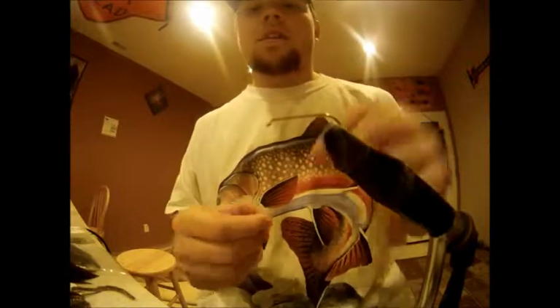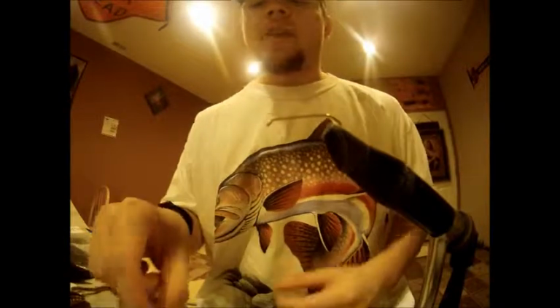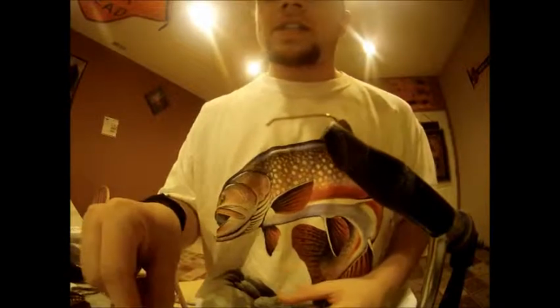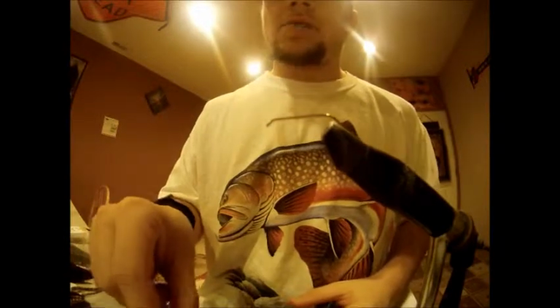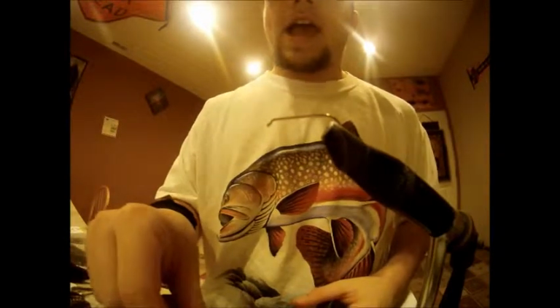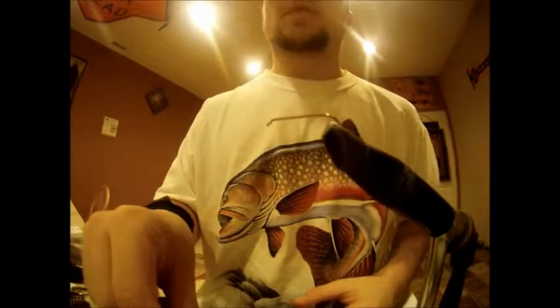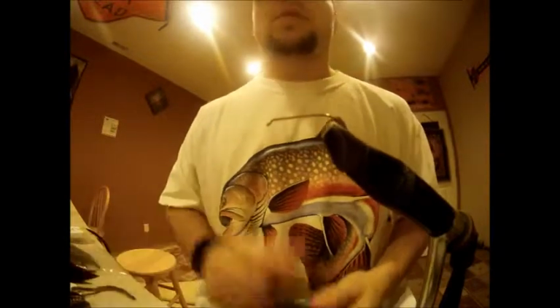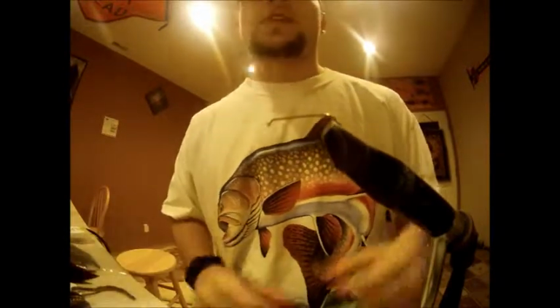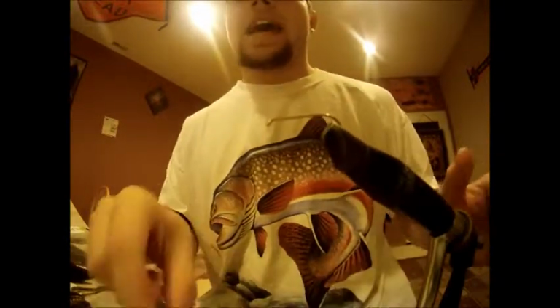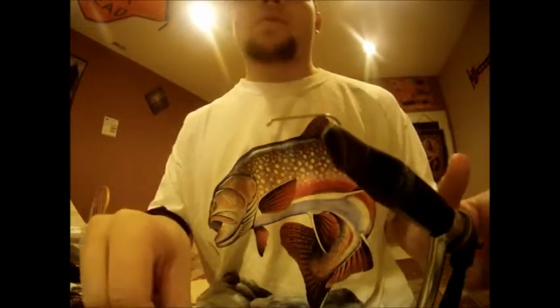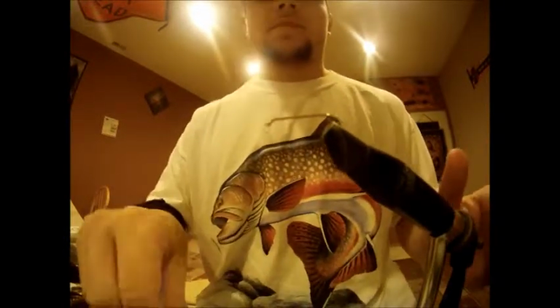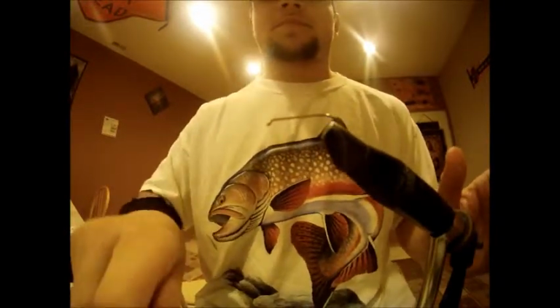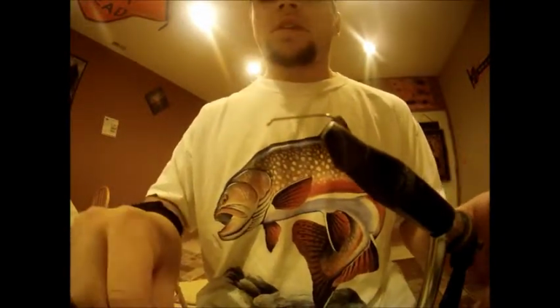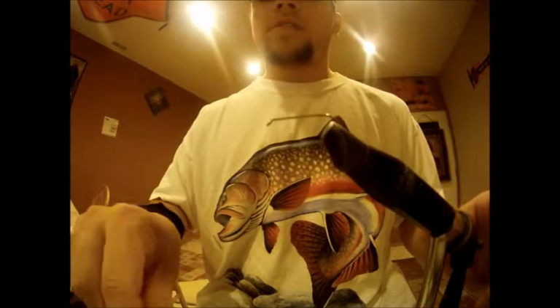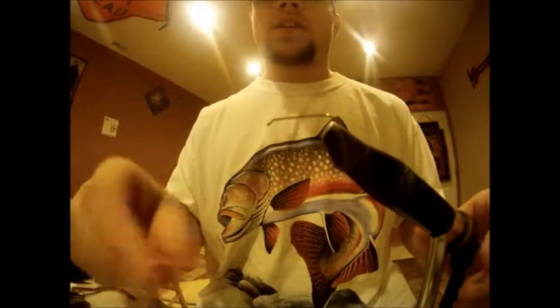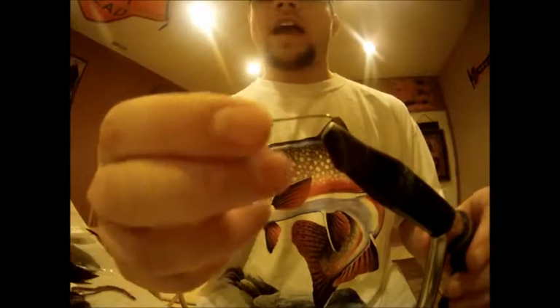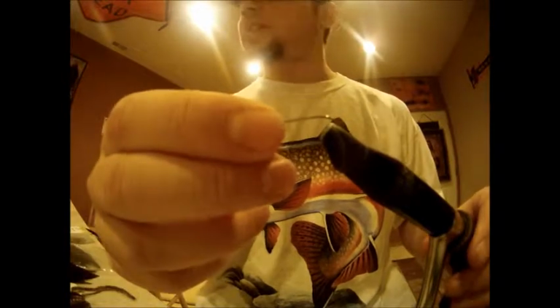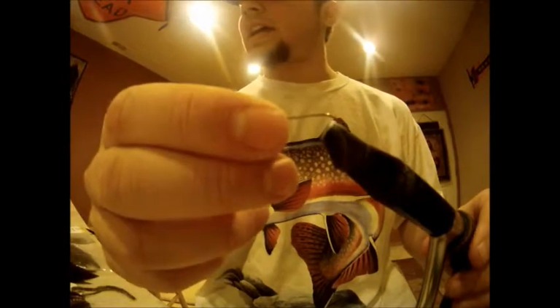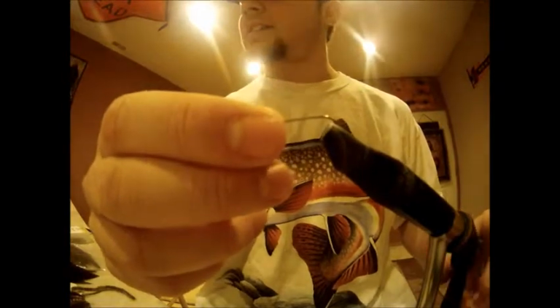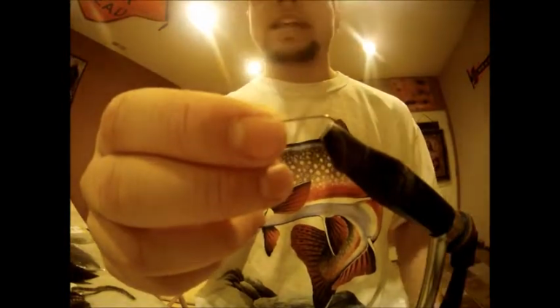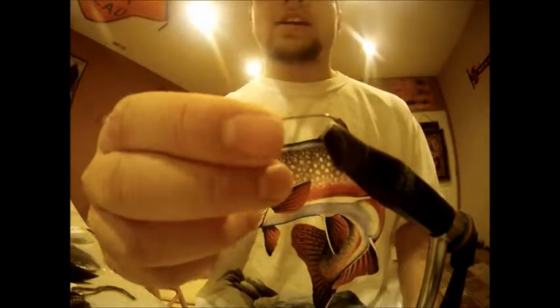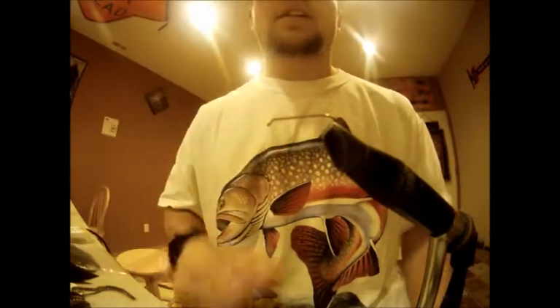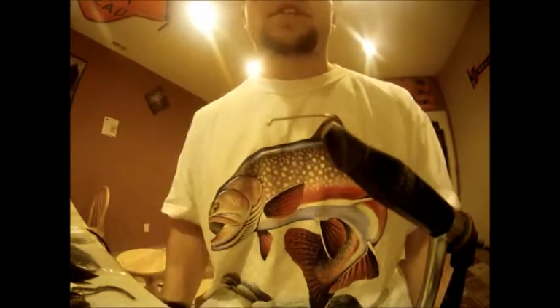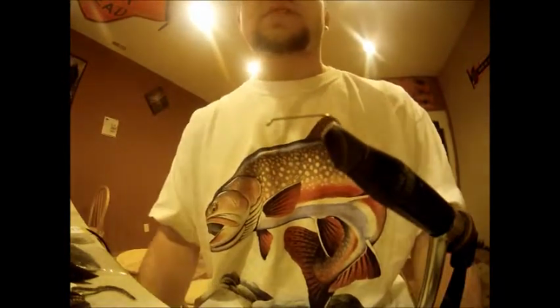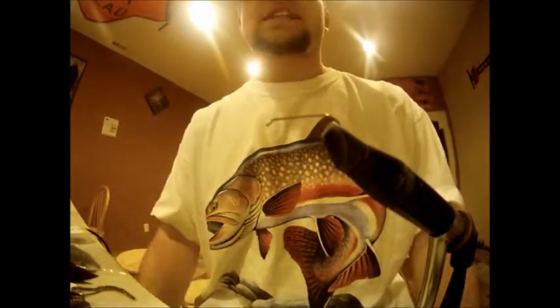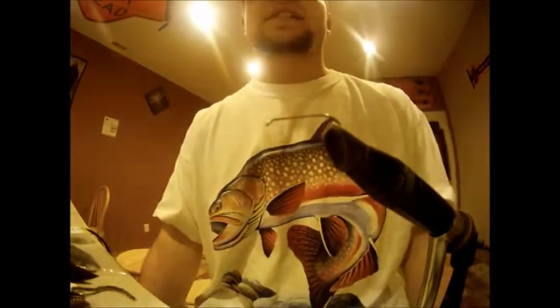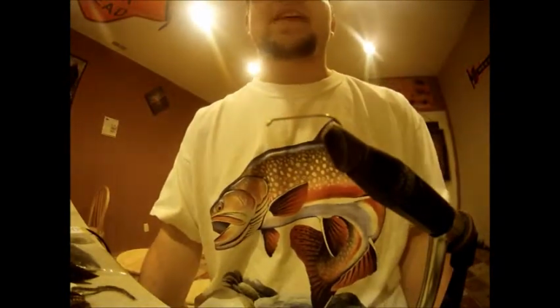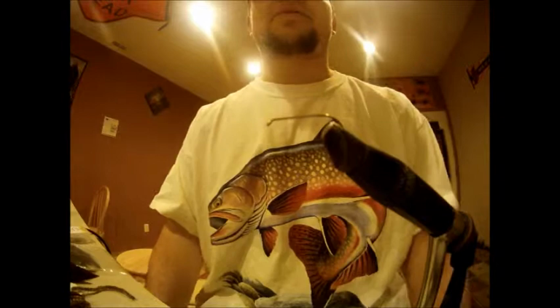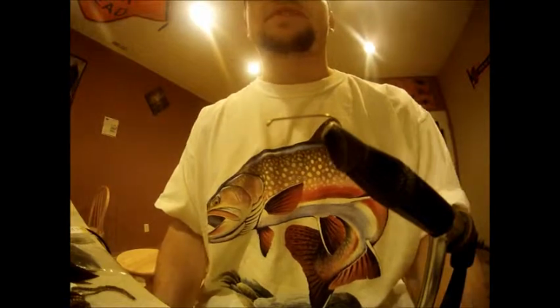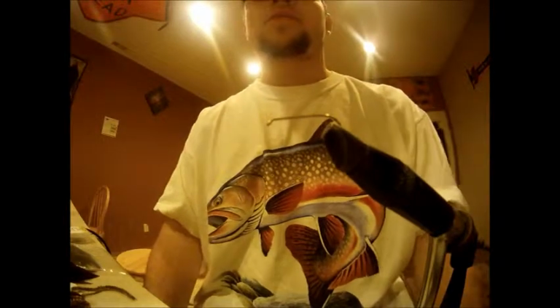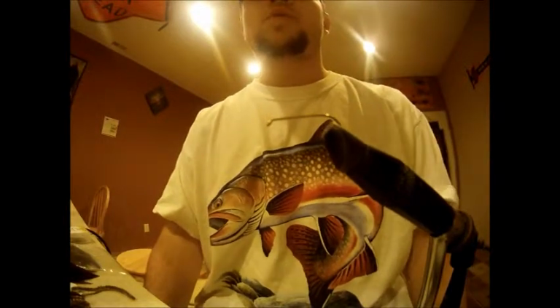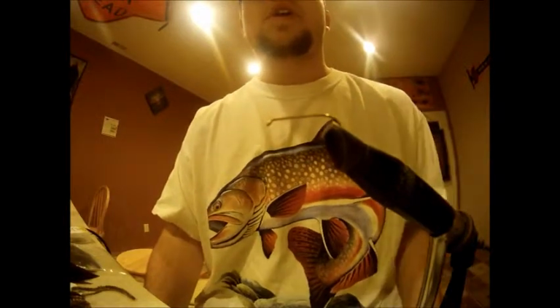Now we're going to show you how to tie the woolly bugger. First off, I have a size 8 hook. You can use any size — mainly it ranges from 2 to 12.